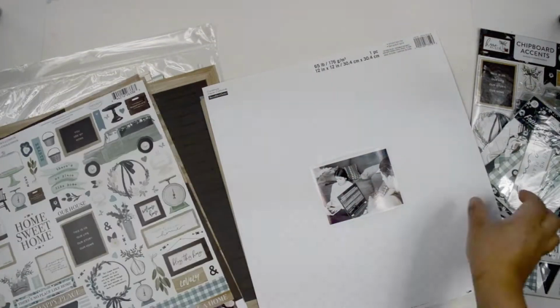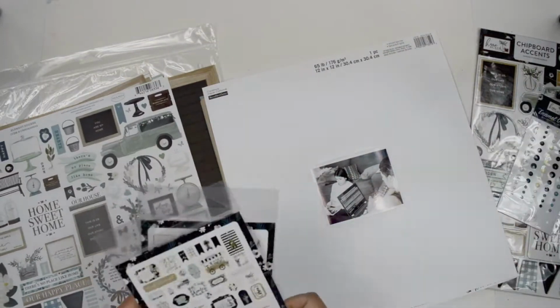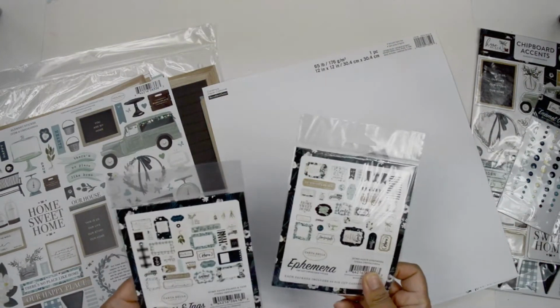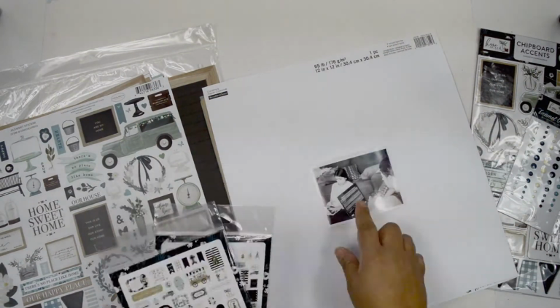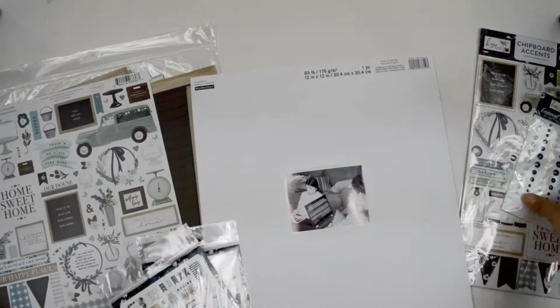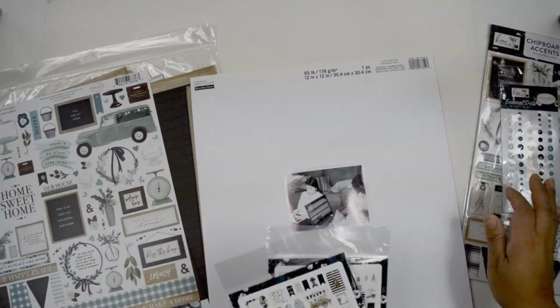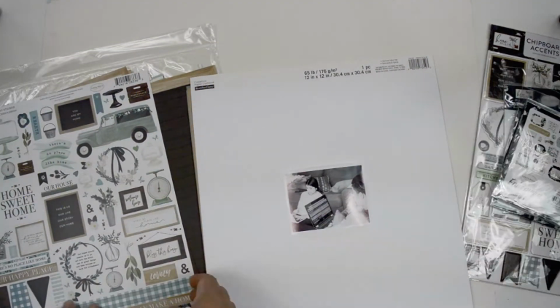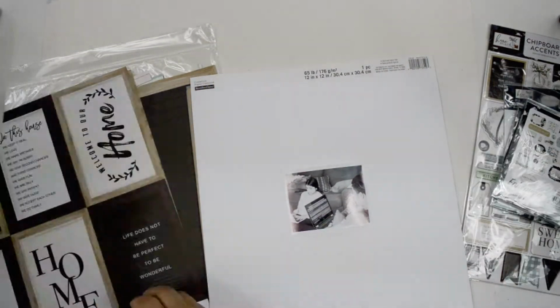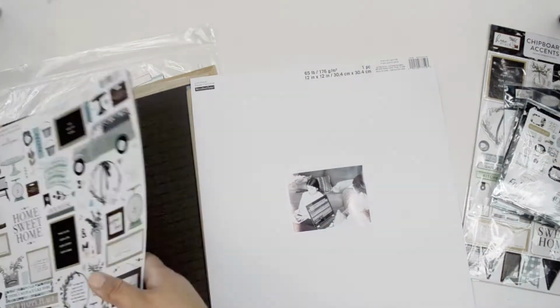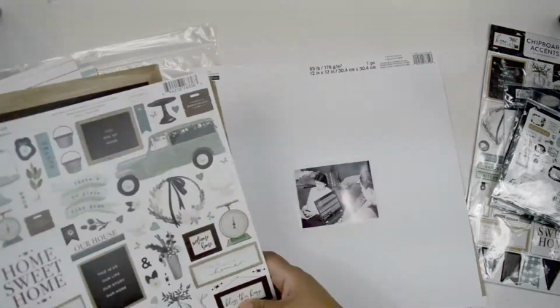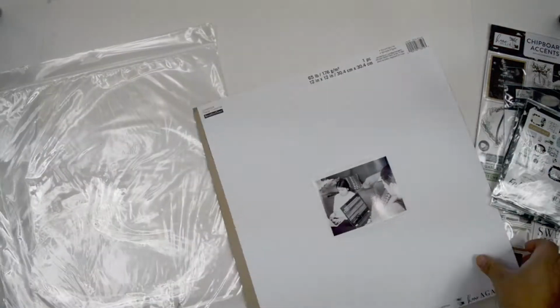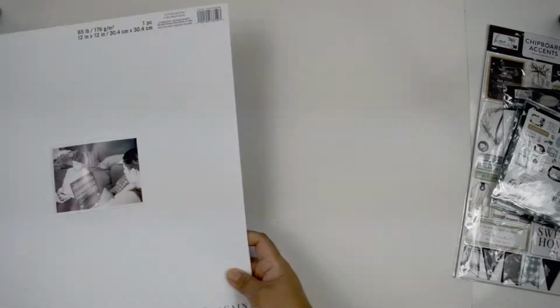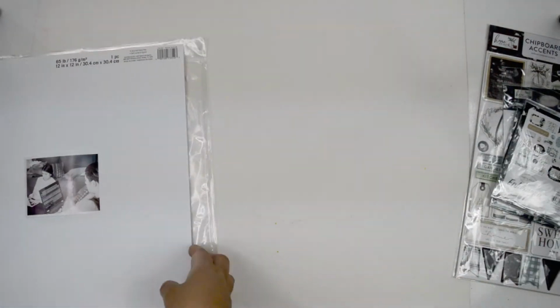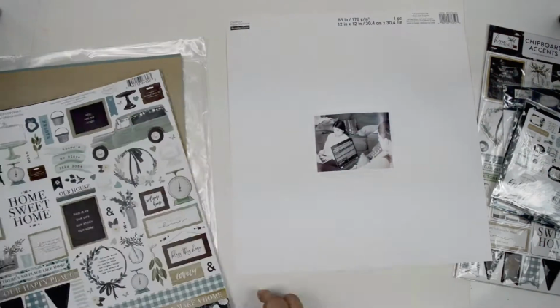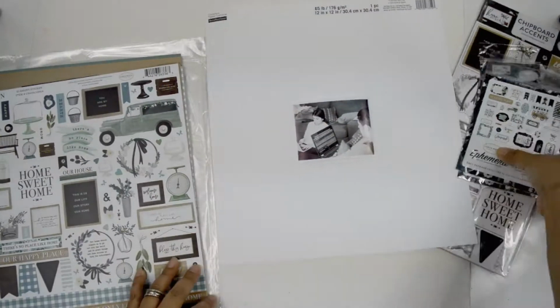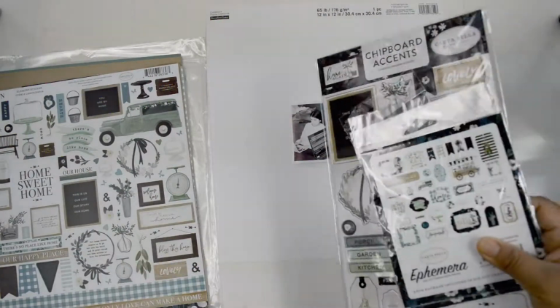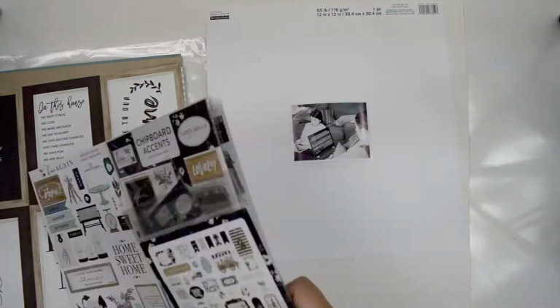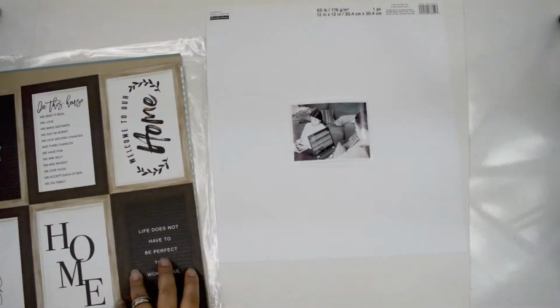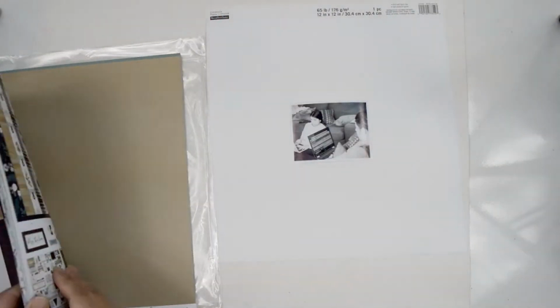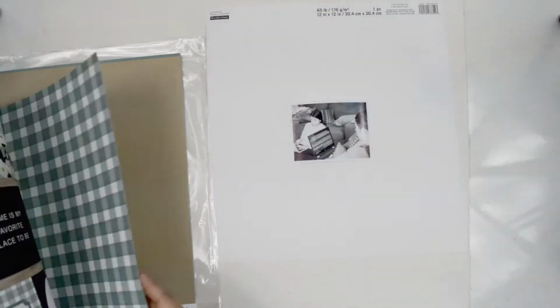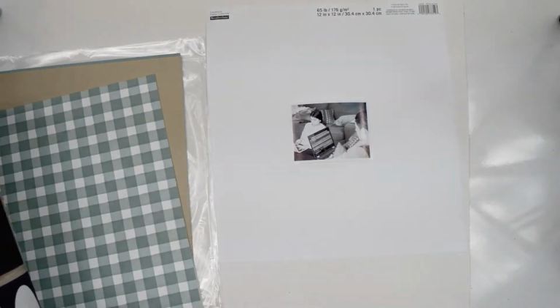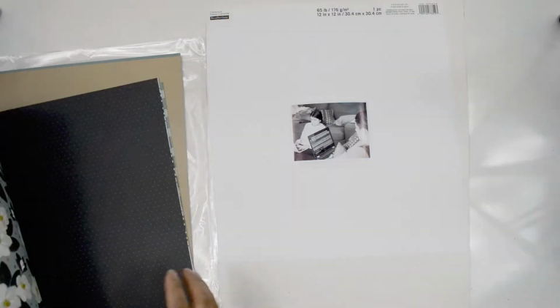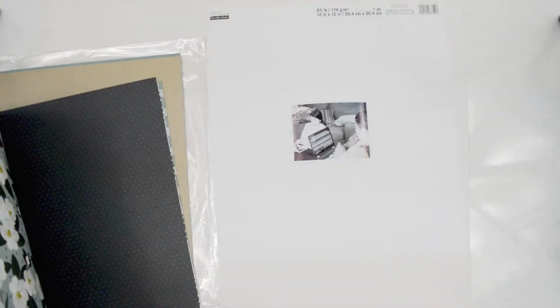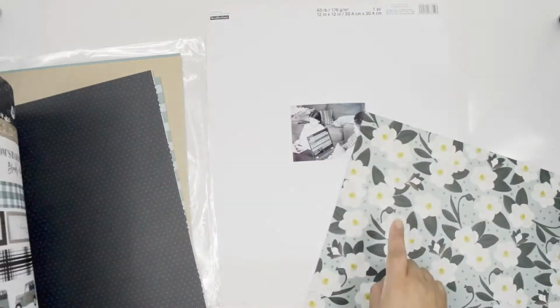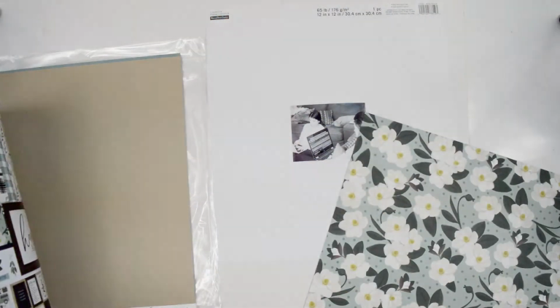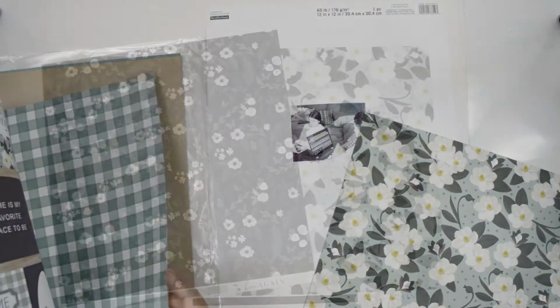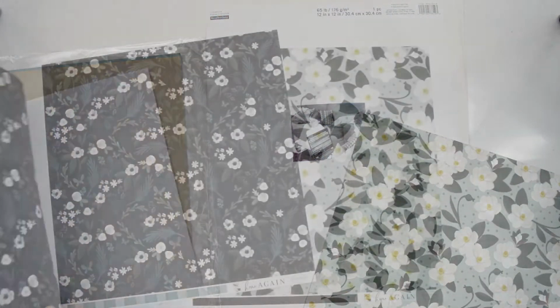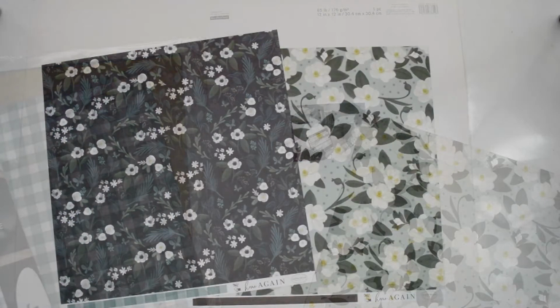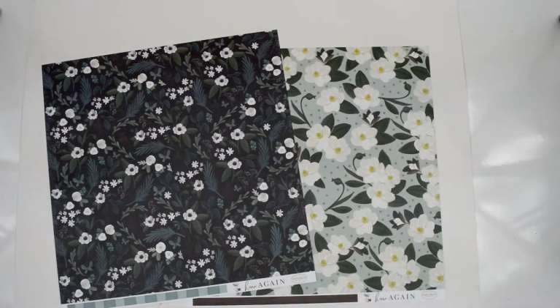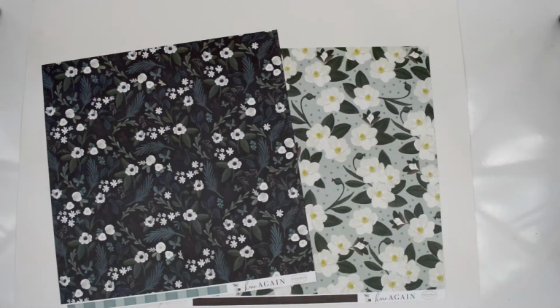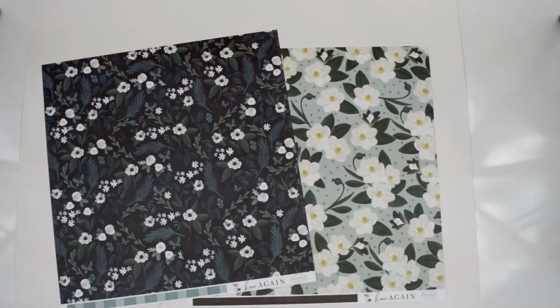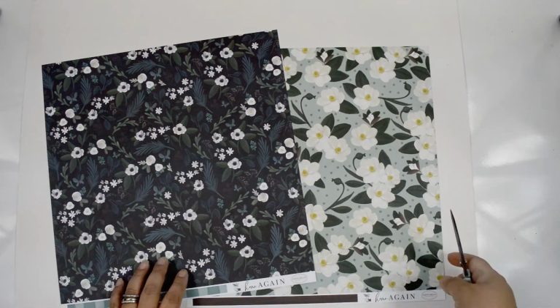One of the pictures I have — and I have tons of my kids doing work — my daughter is in the last year of high school and my son in the second year of university, so there's a lot of homework happening in my house. I'm going to take one of those photos to create this layout.